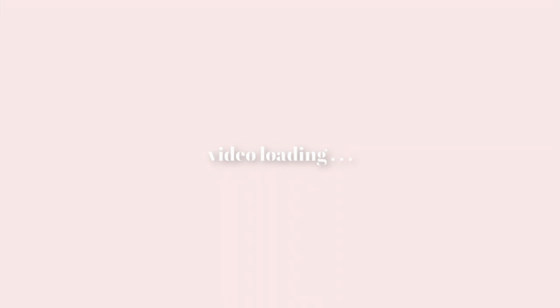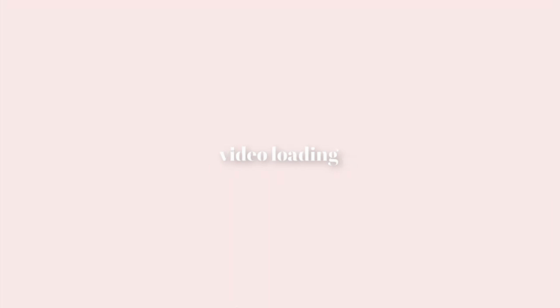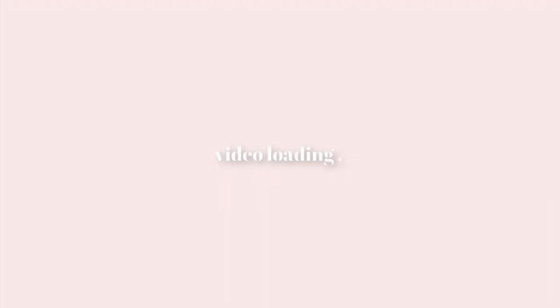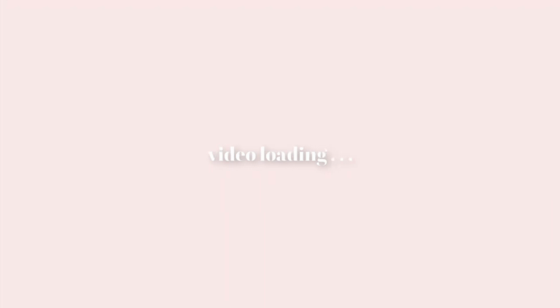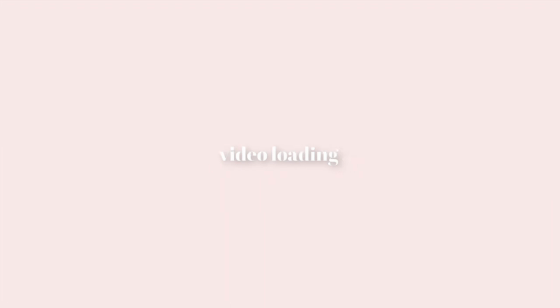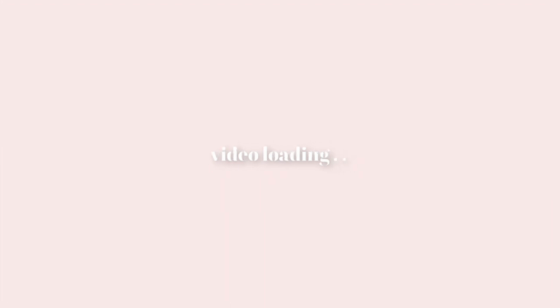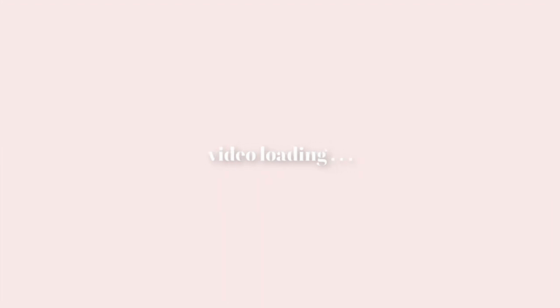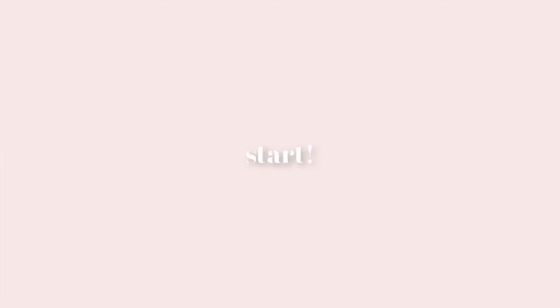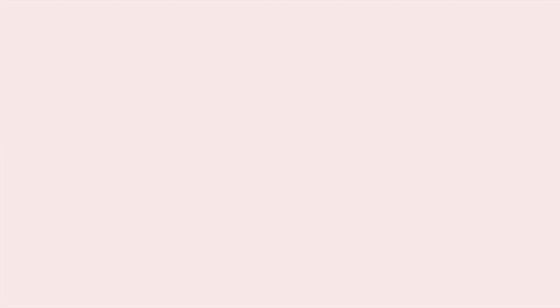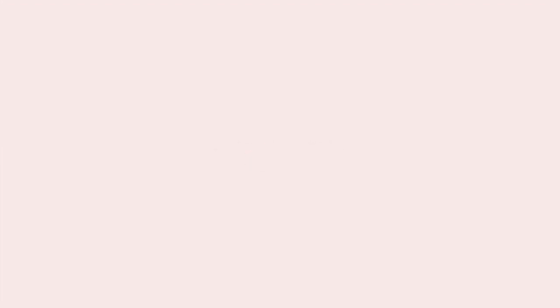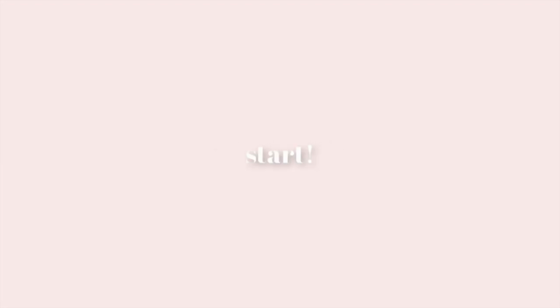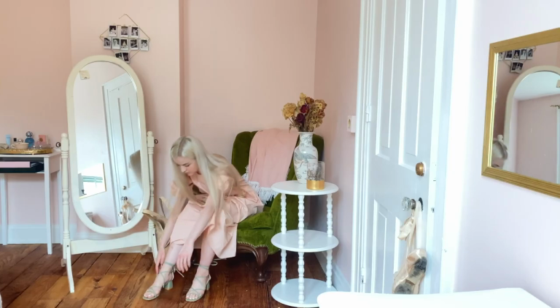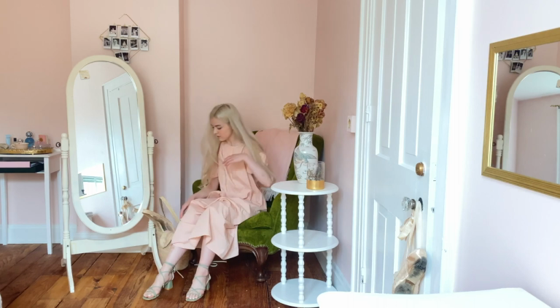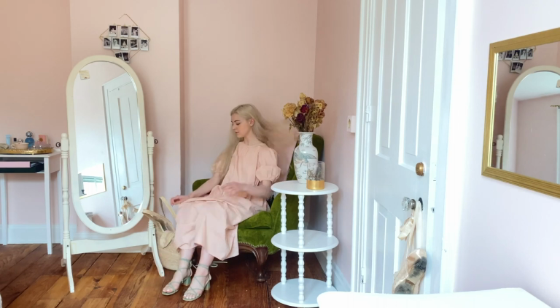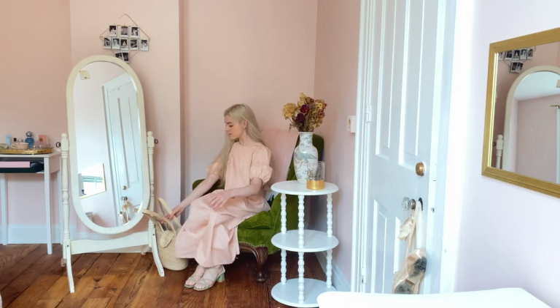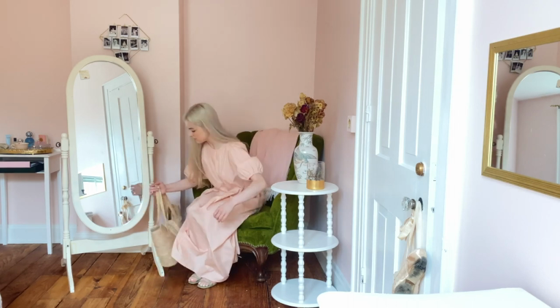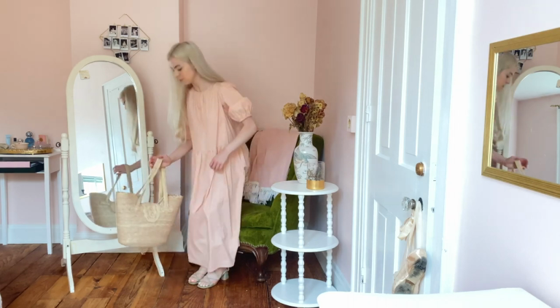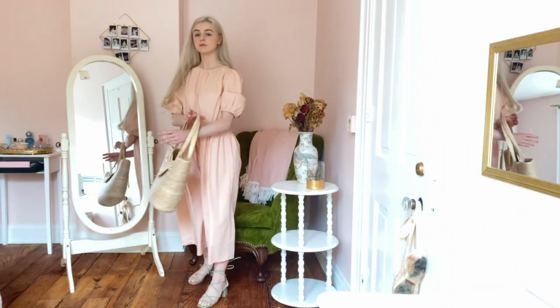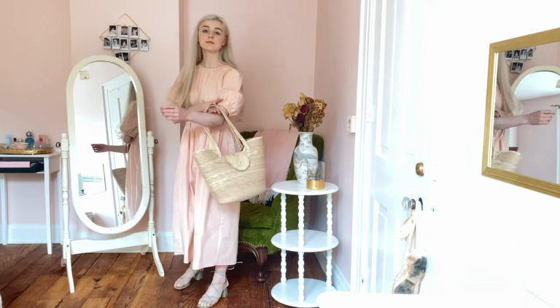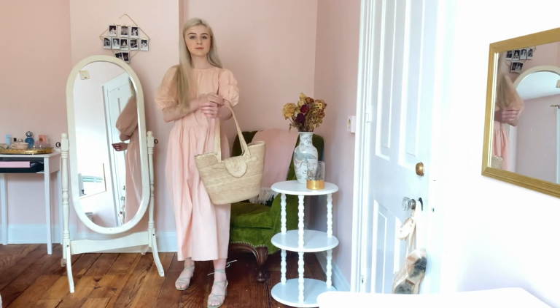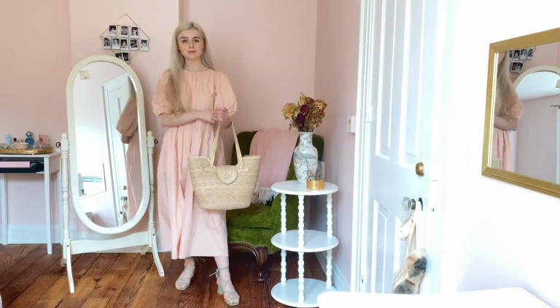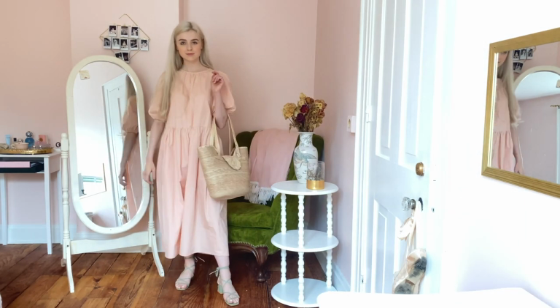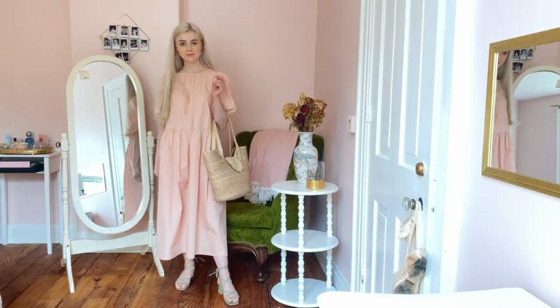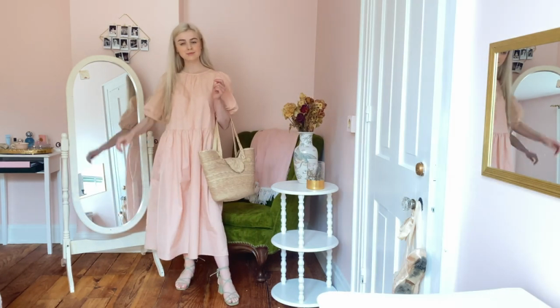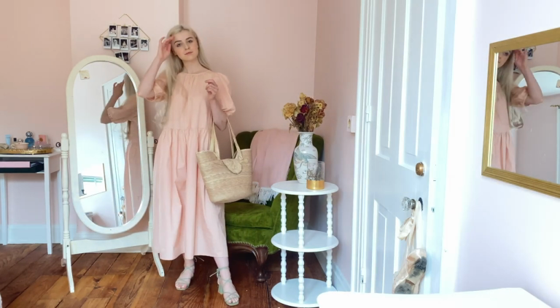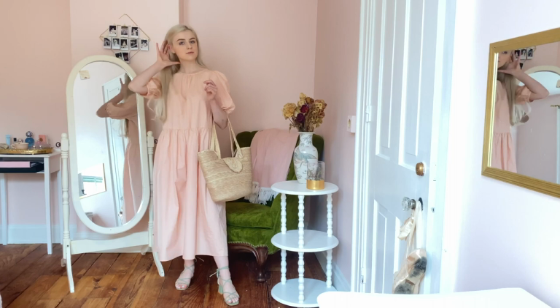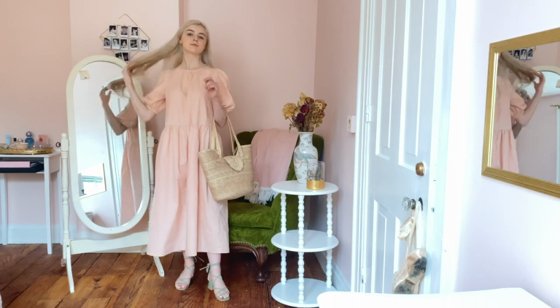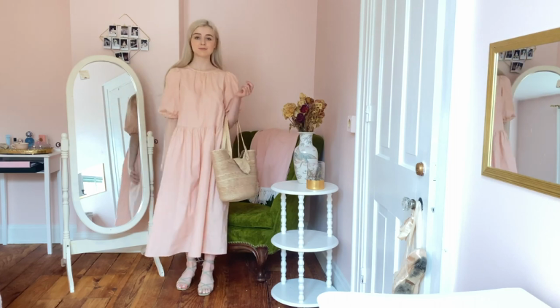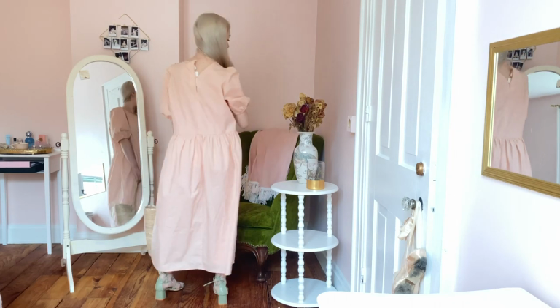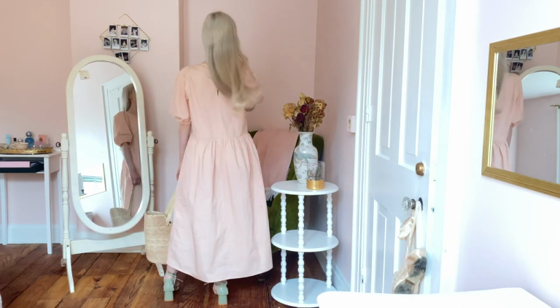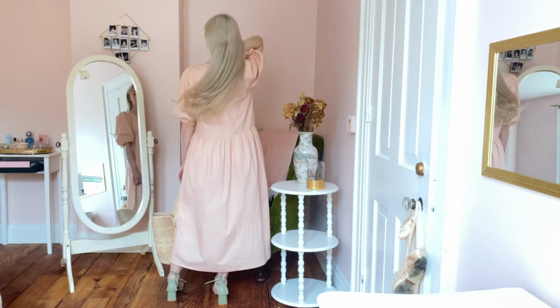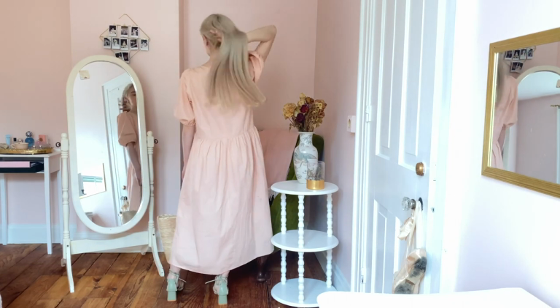Hello YouTube, it's Lily Edgar and welcome back to my channel. In this video I'm going to be showing you how I style my favorite long summer dresses.